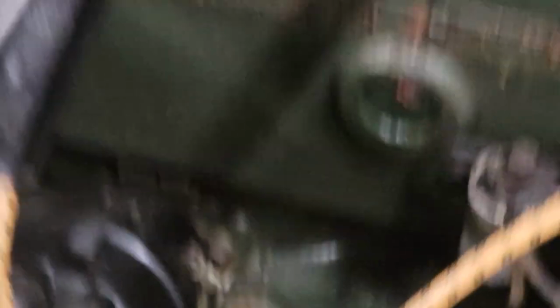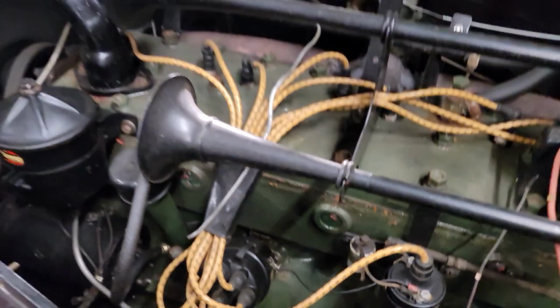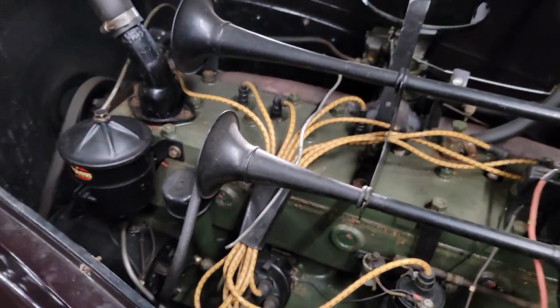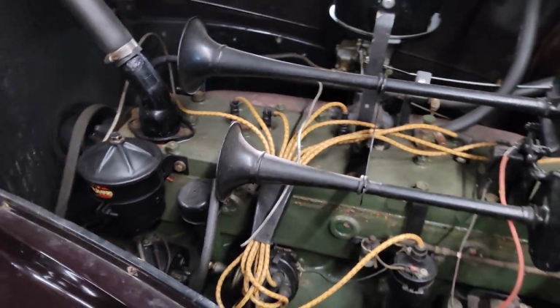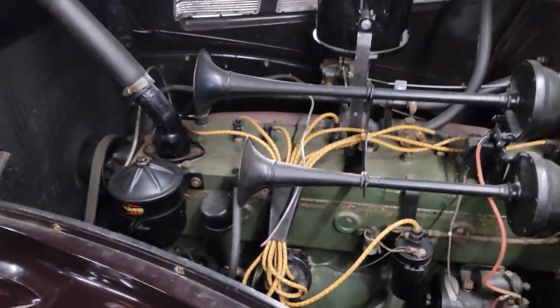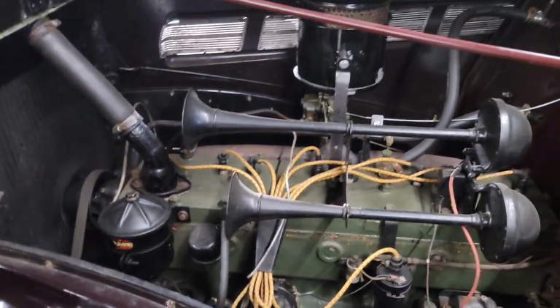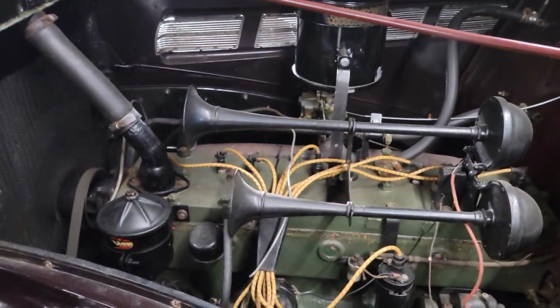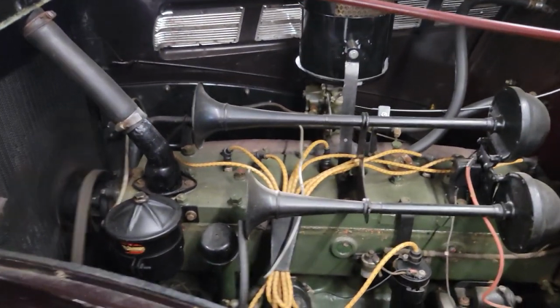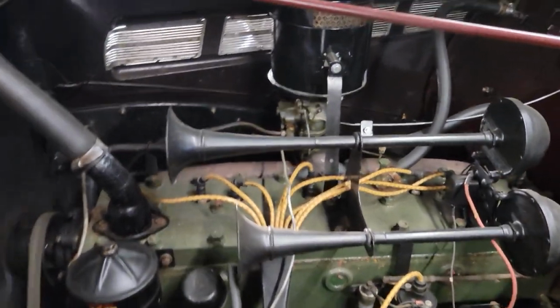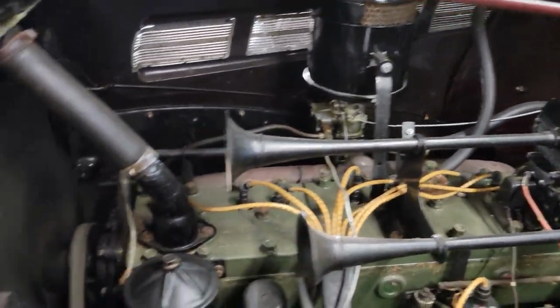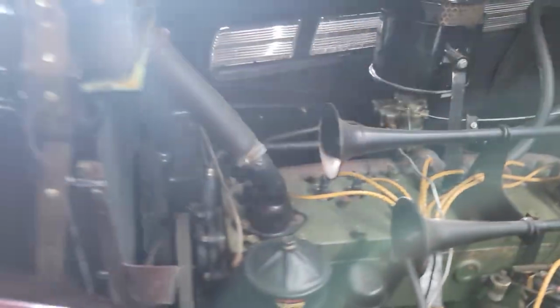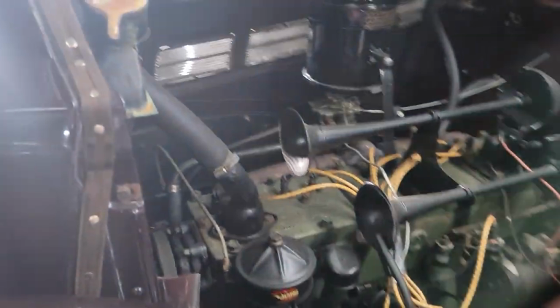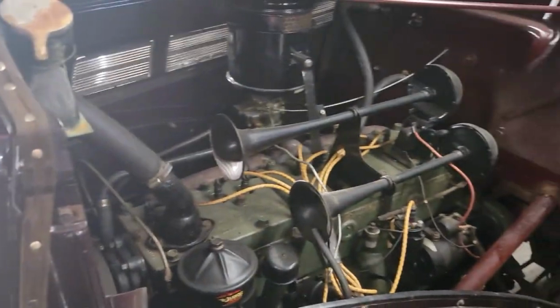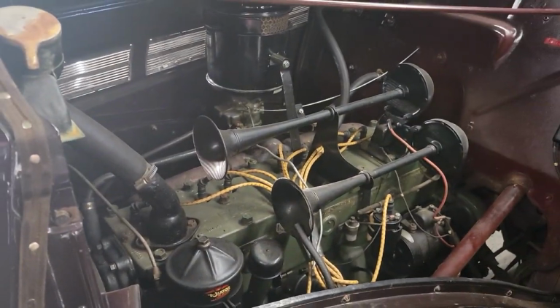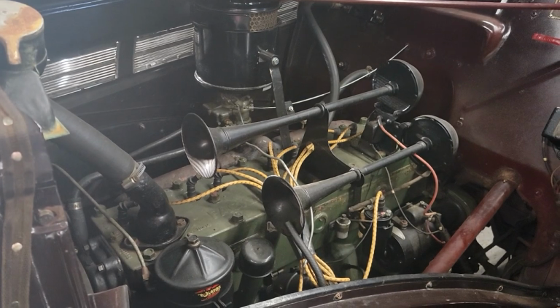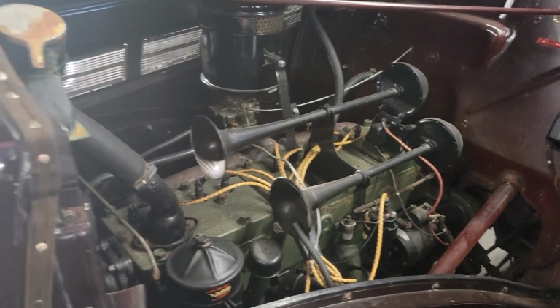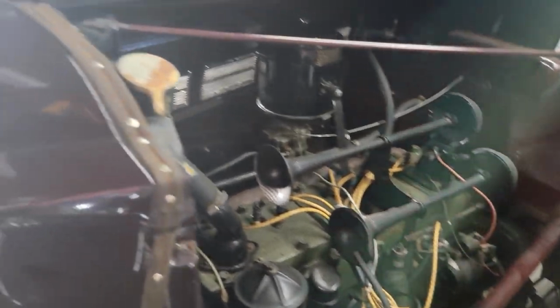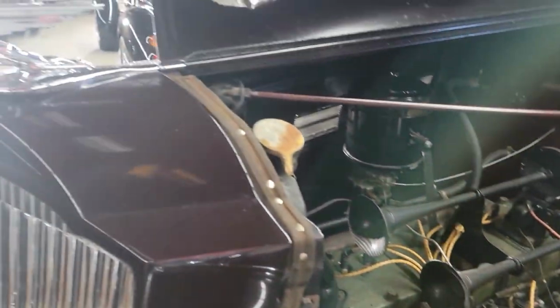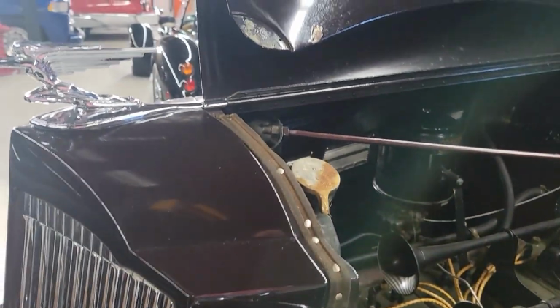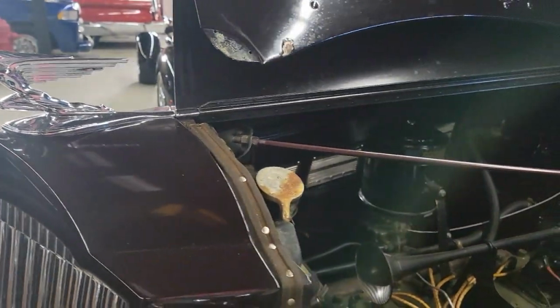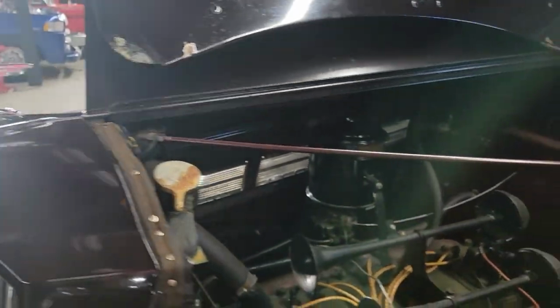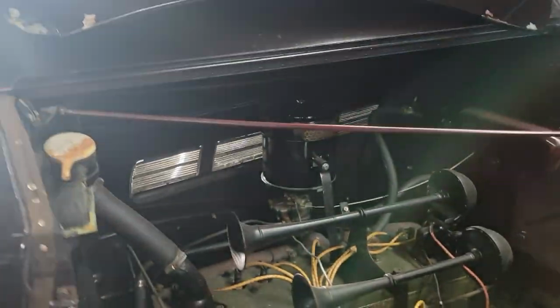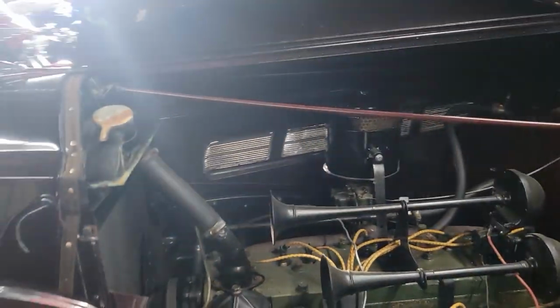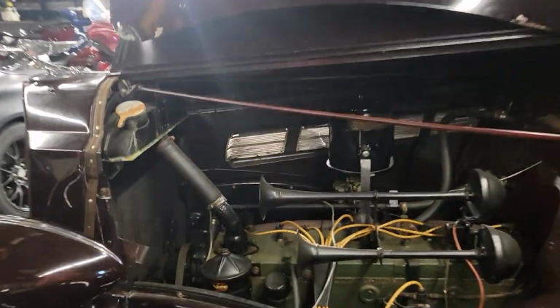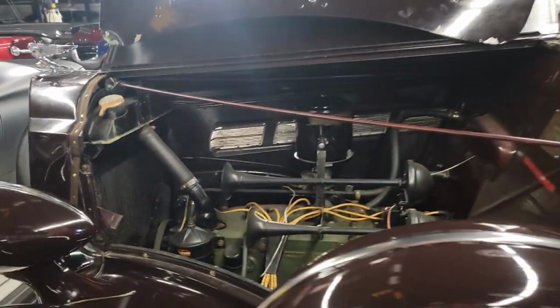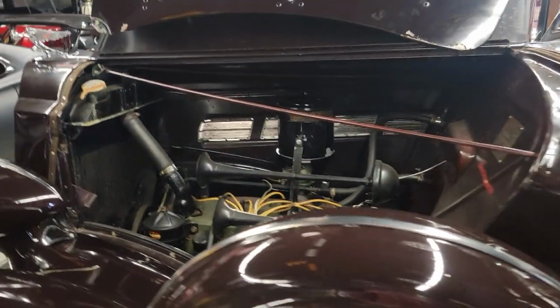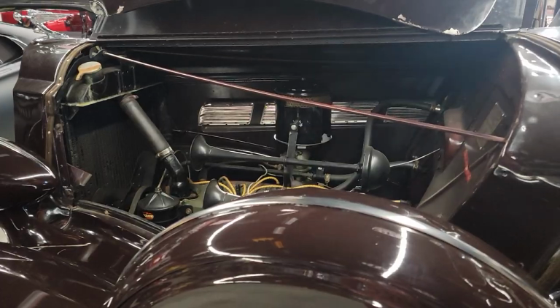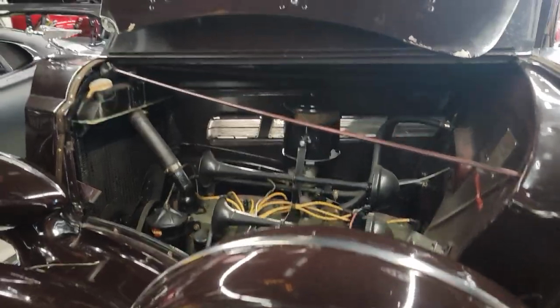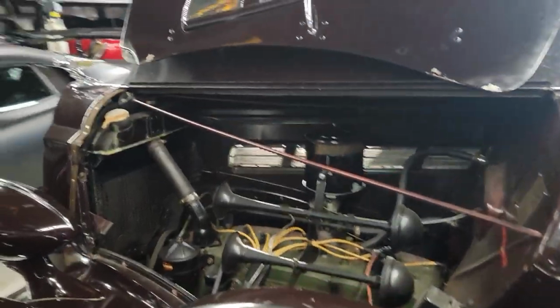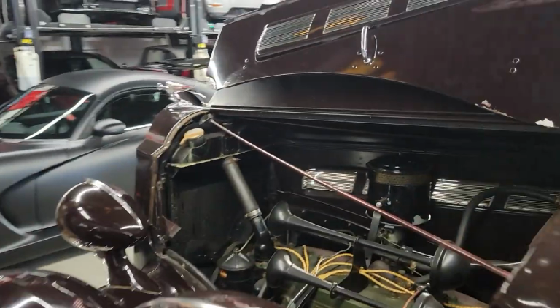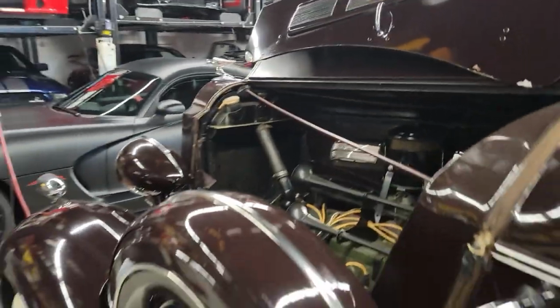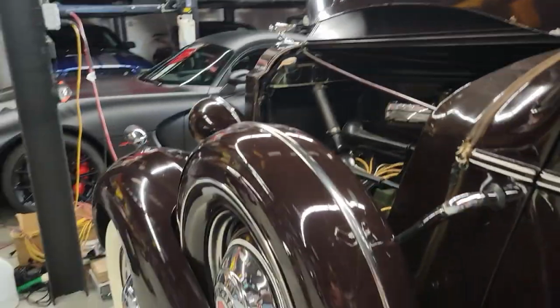You can show it off. Man, that is just awesome. Man, what a pretty car.